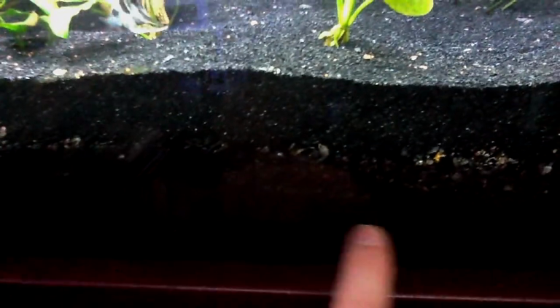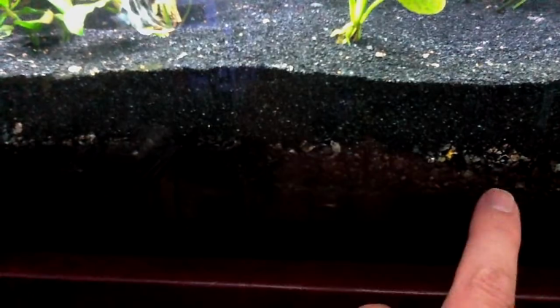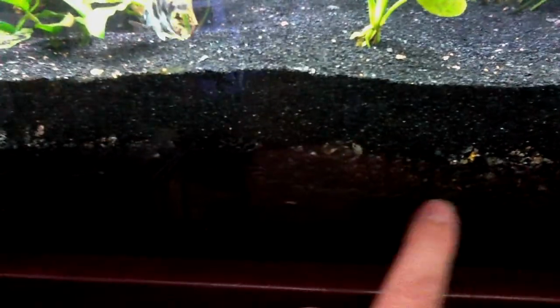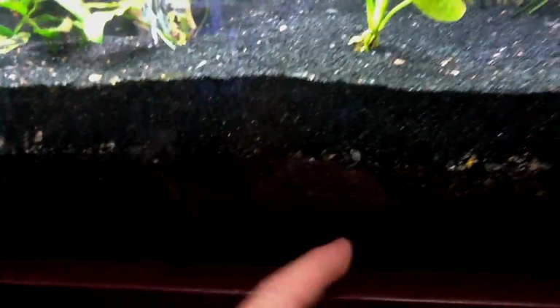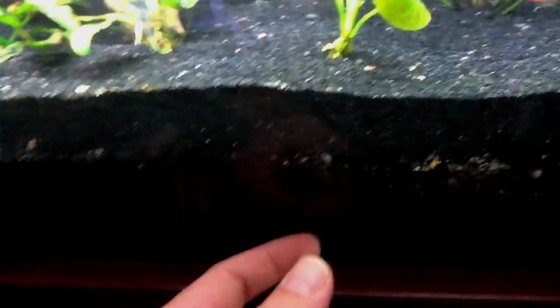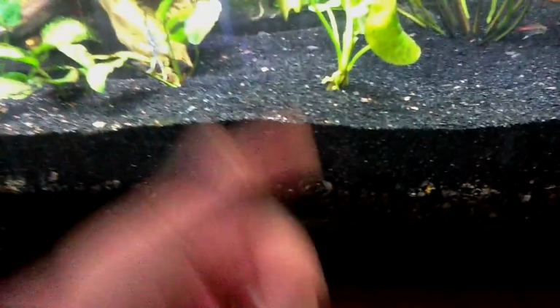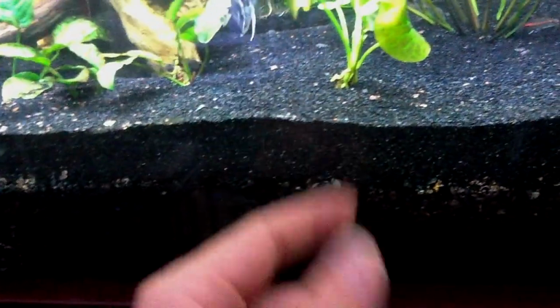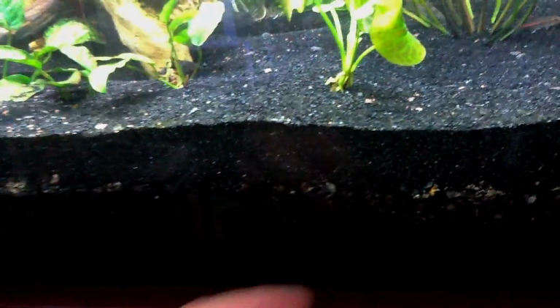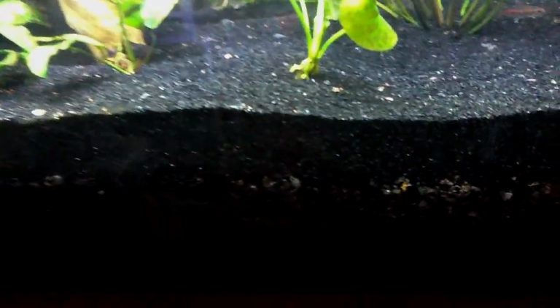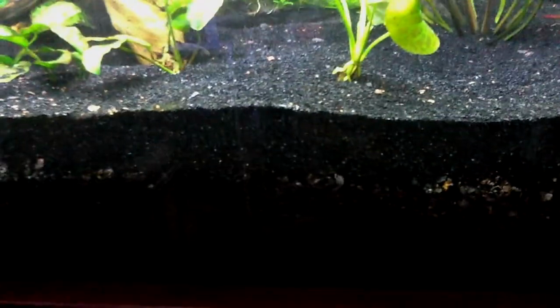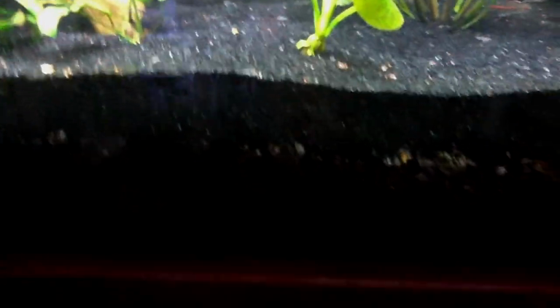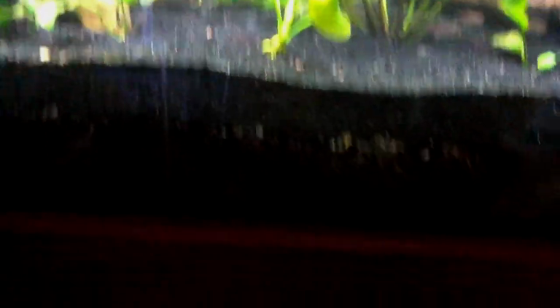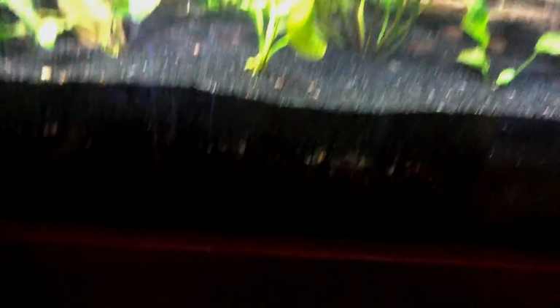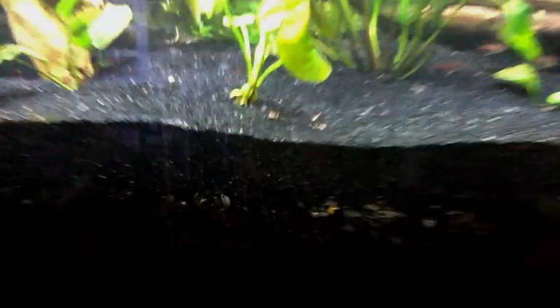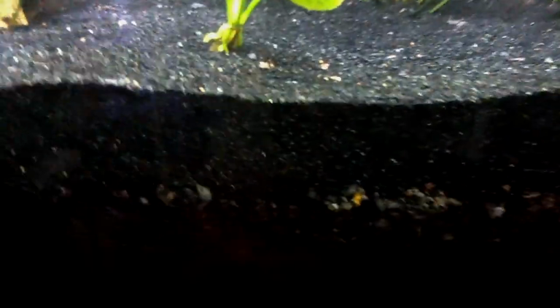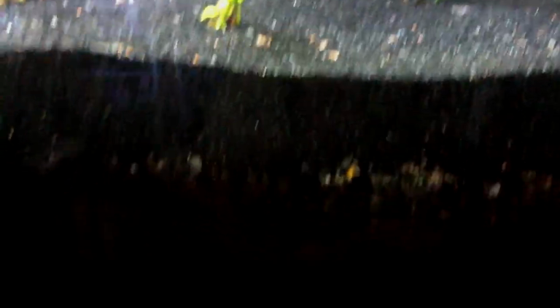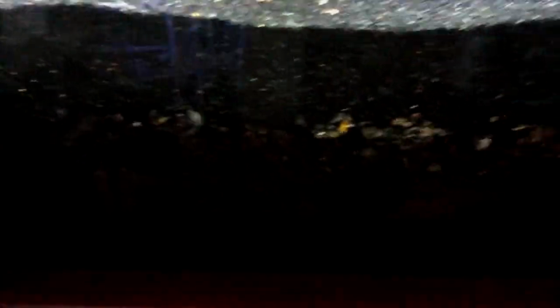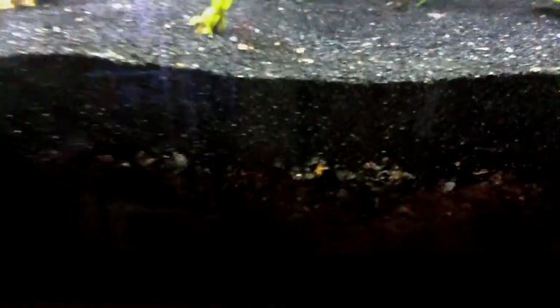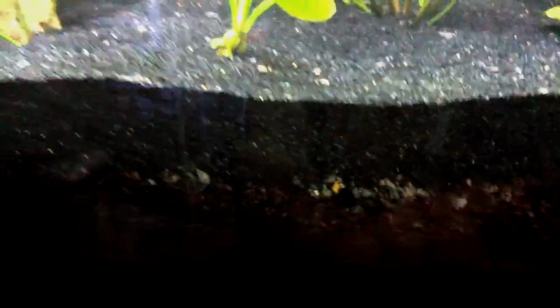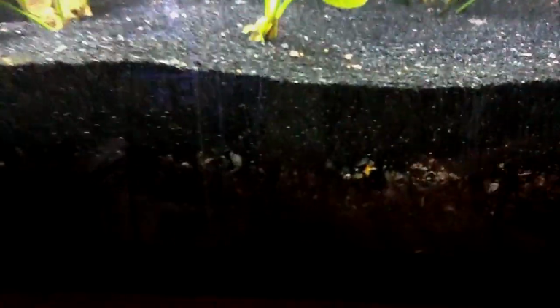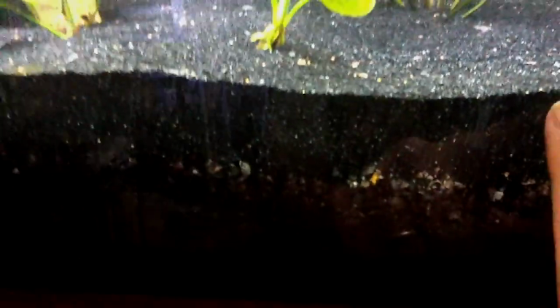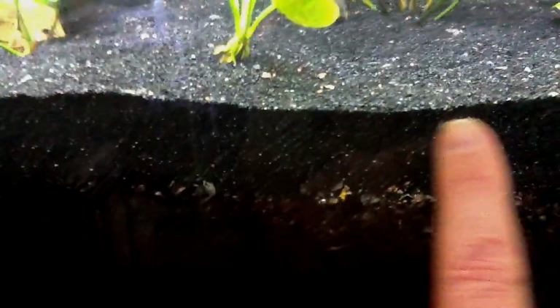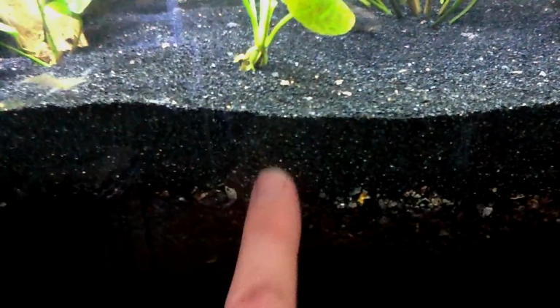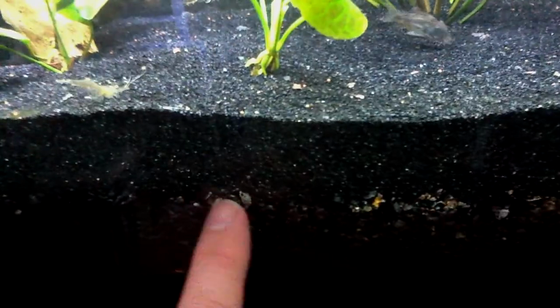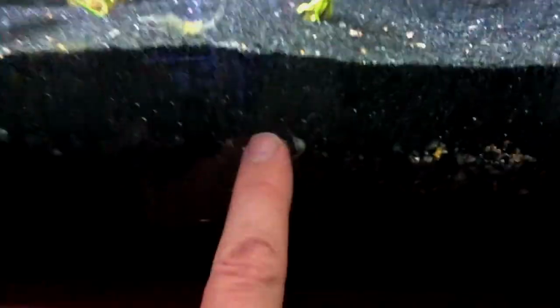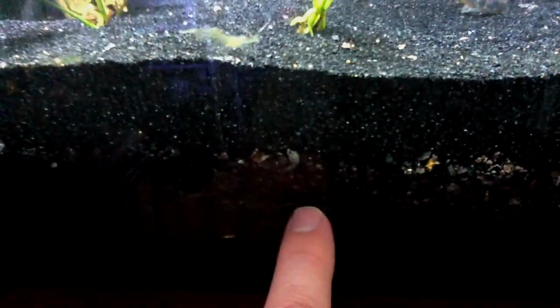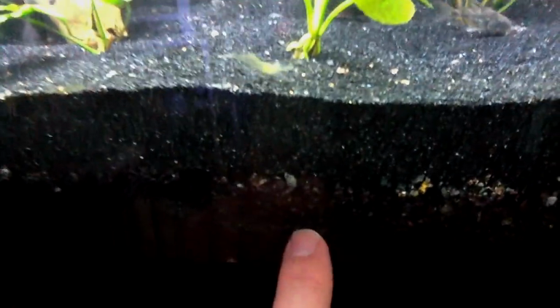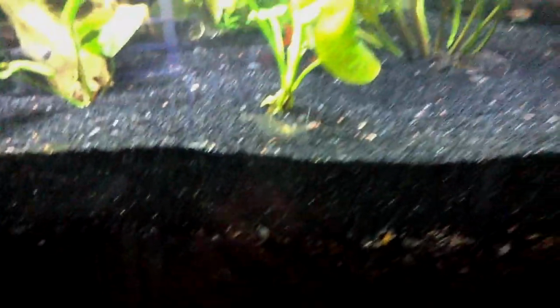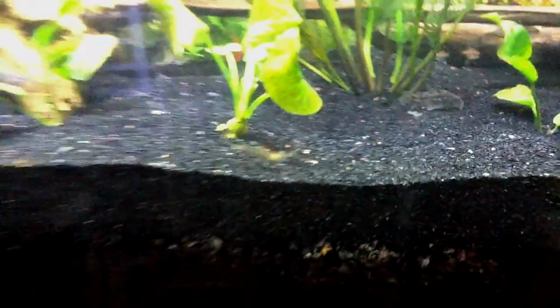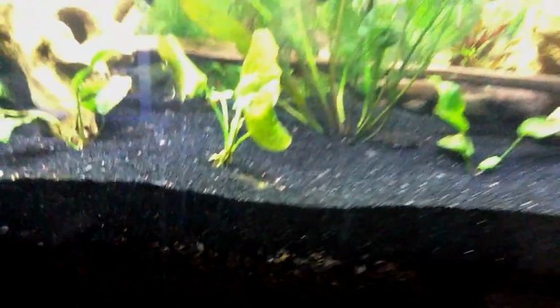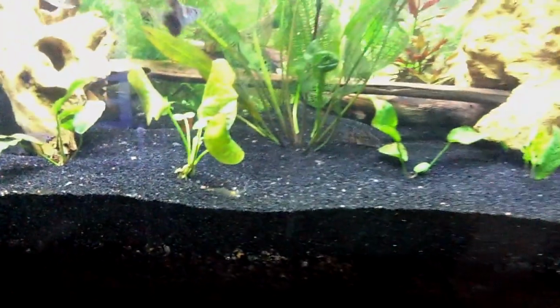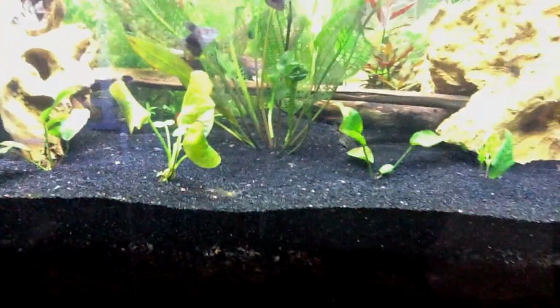It keeps the dirt from clouding up the water. And the advantage is I know I'm under the sand and I know I'm in this heavy, really mineral-rich fluorite right here, with dirt underneath it. Anyway guys, enjoy it!